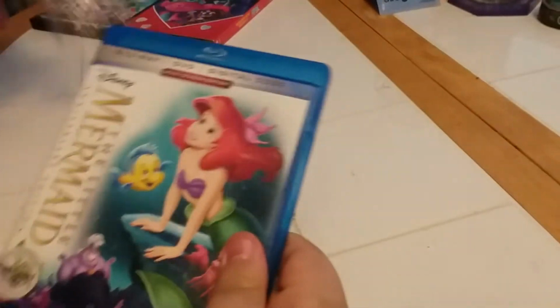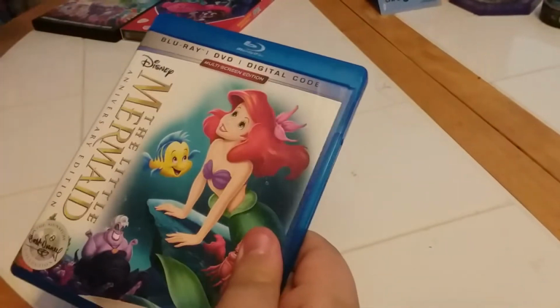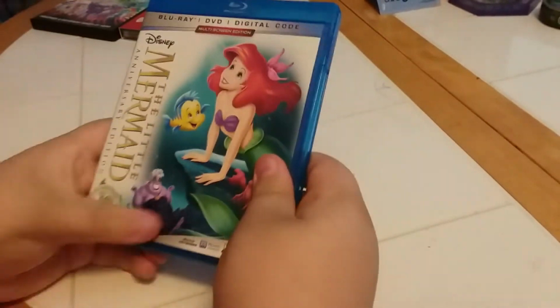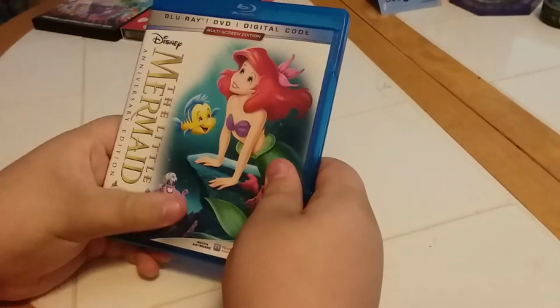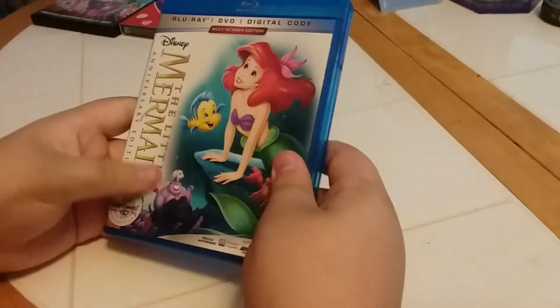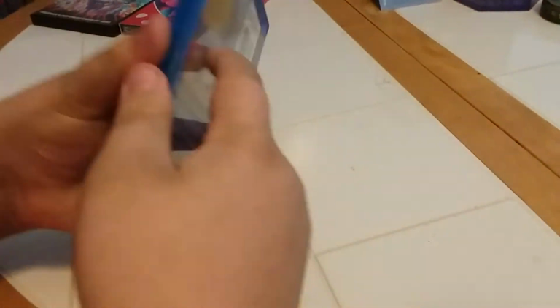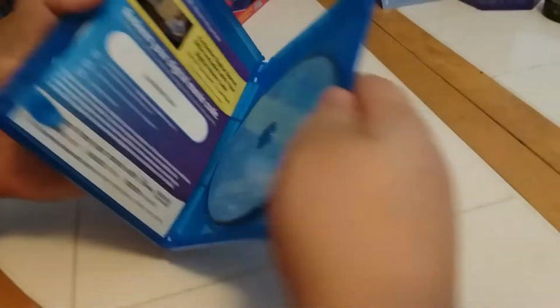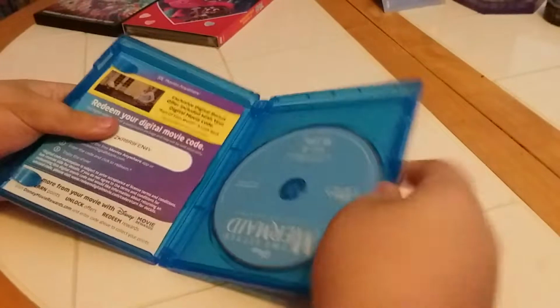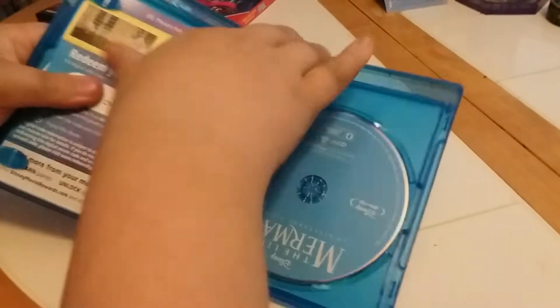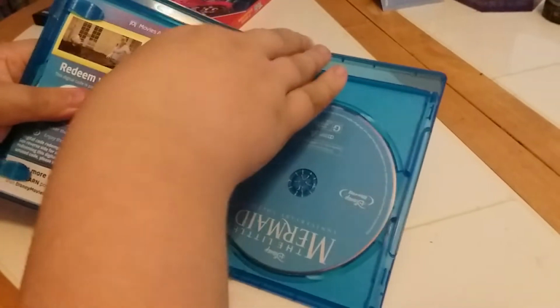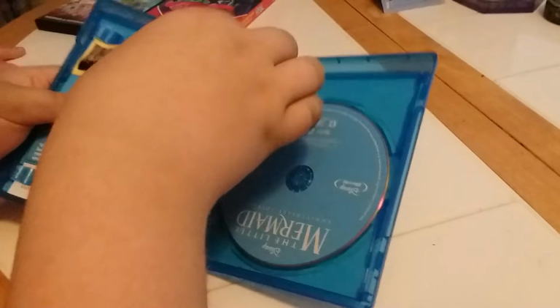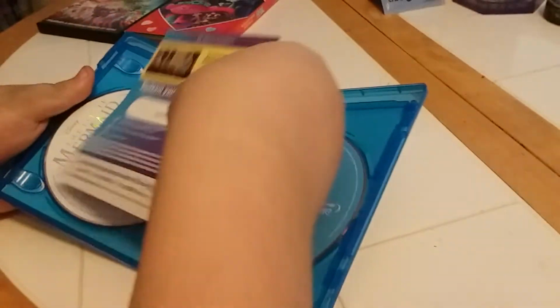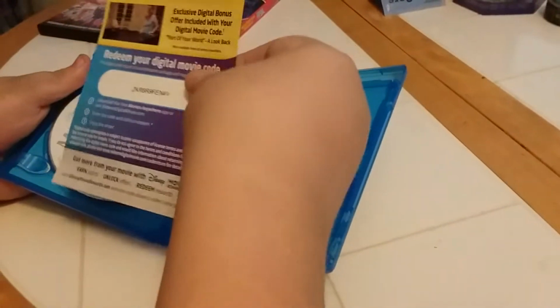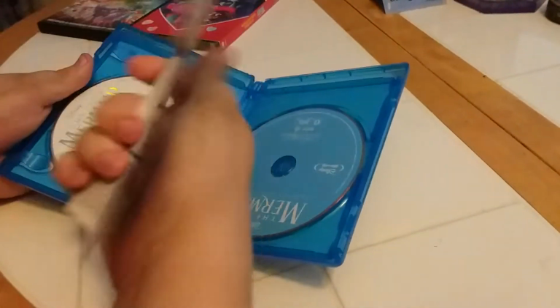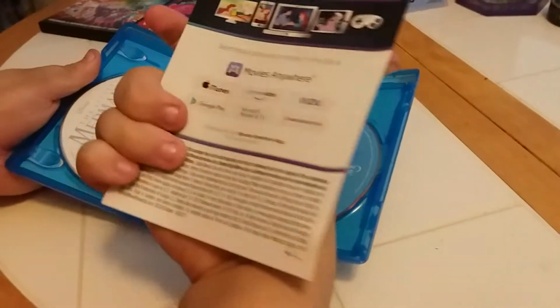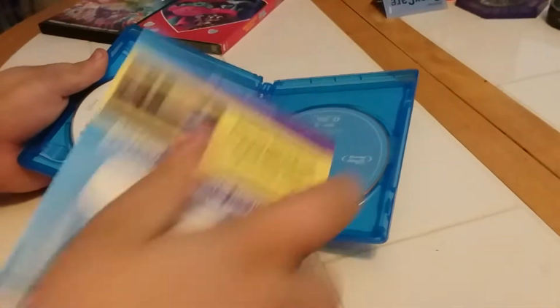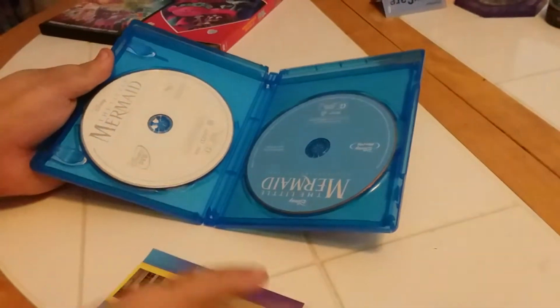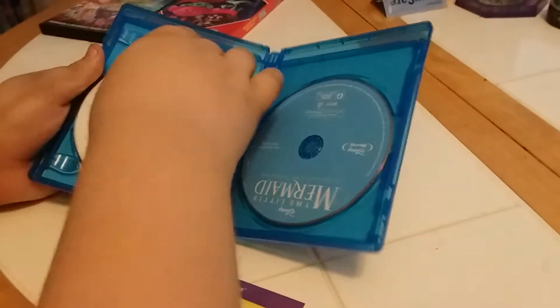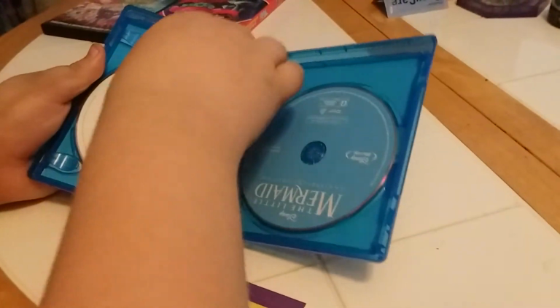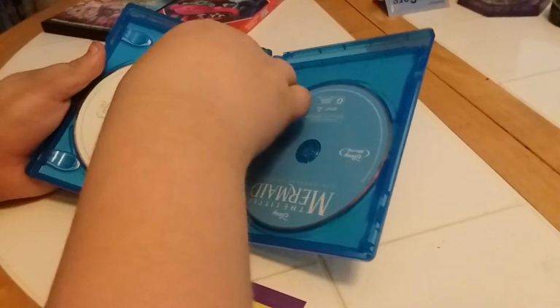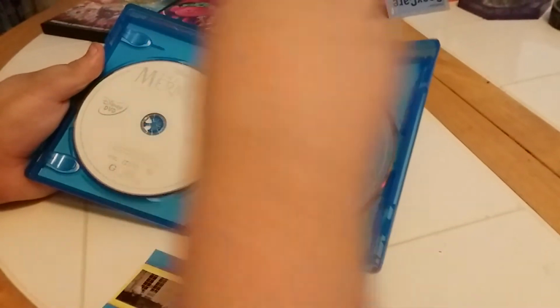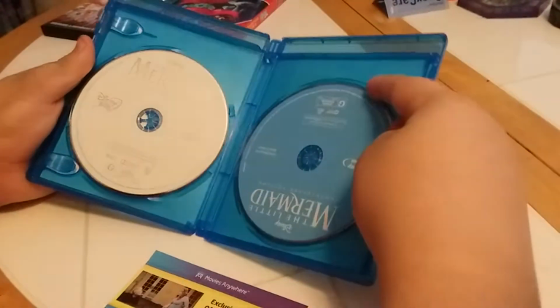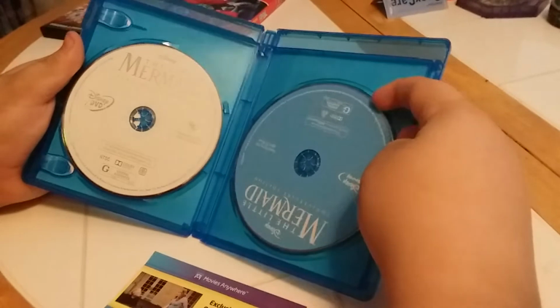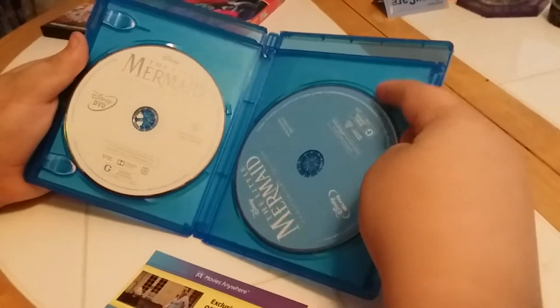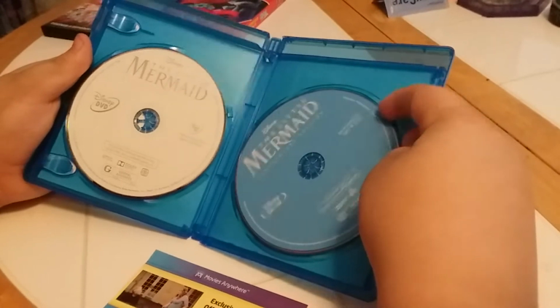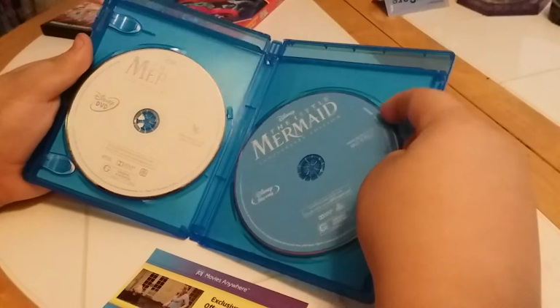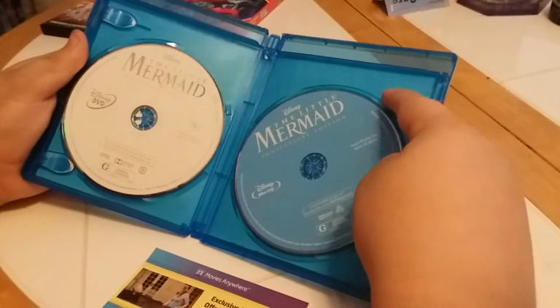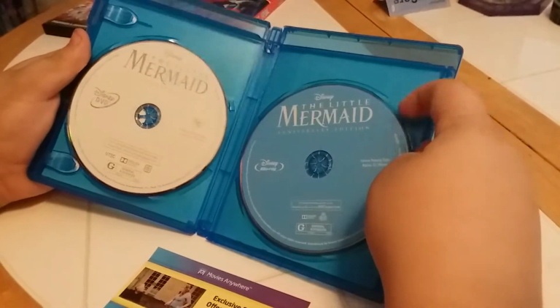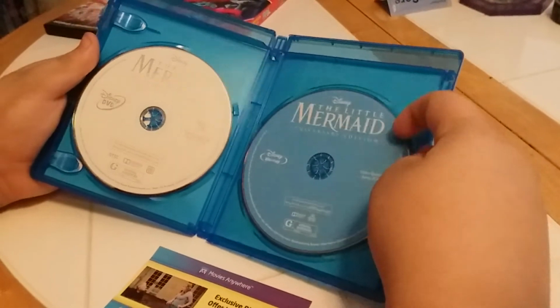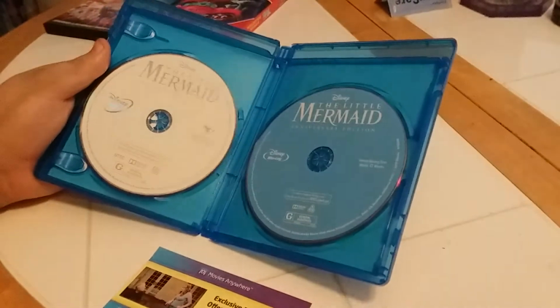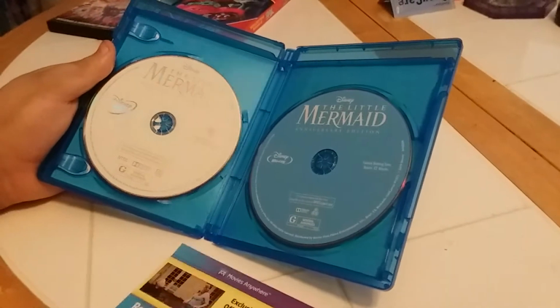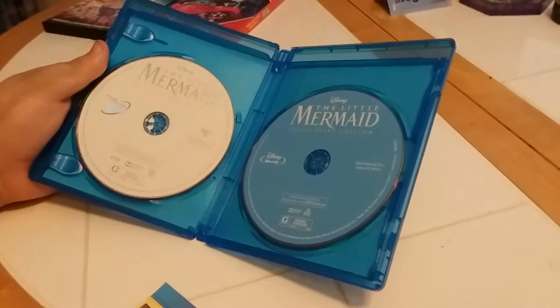Let's see what's inside. We got a digital code, a DVD that's white, and a Blu-ray that's blue. Excellent!